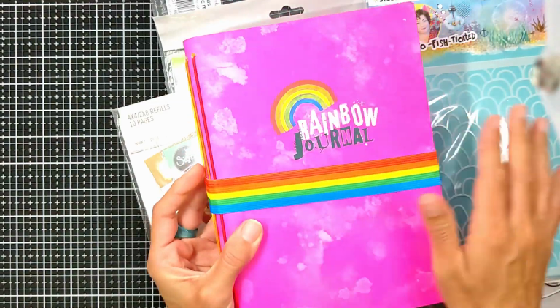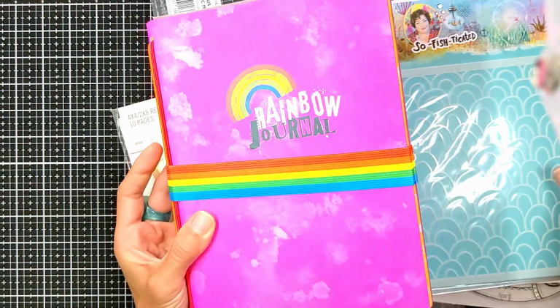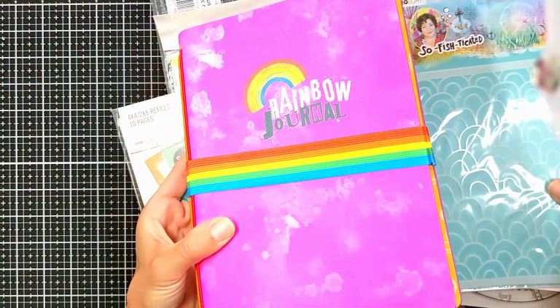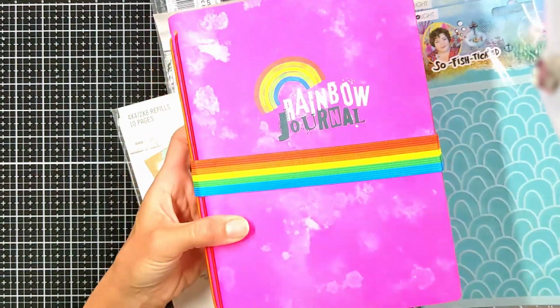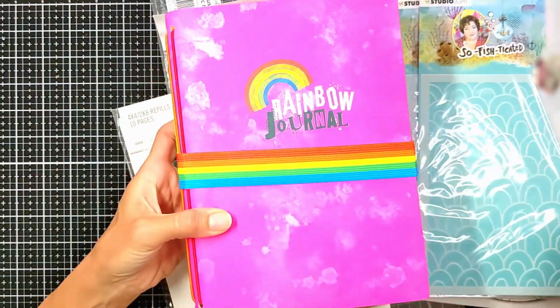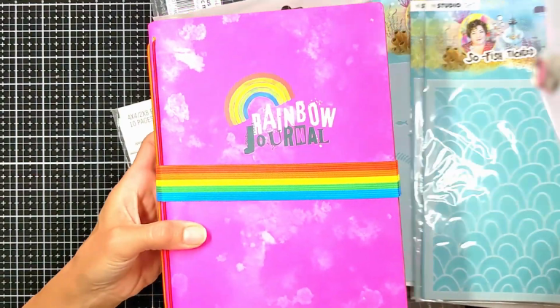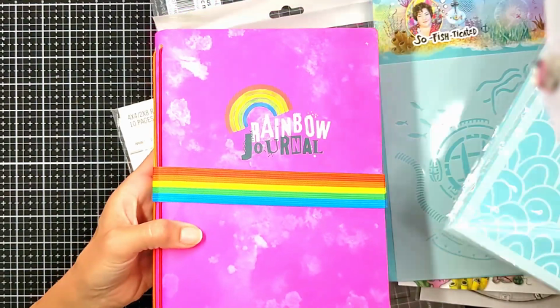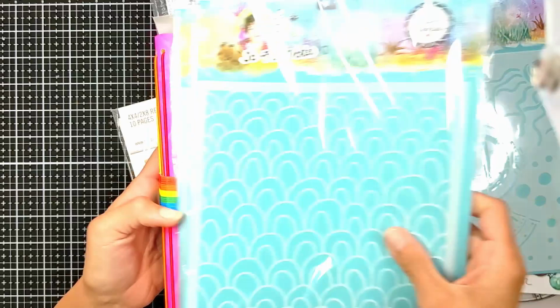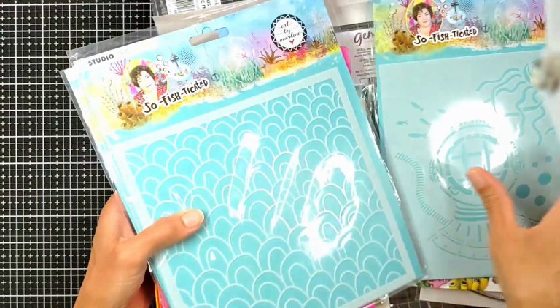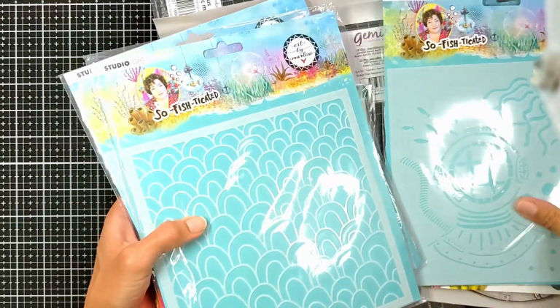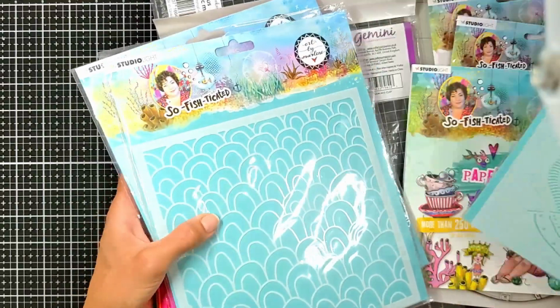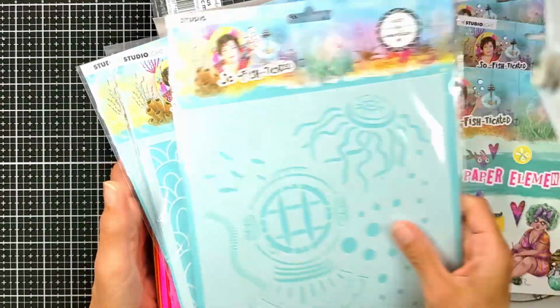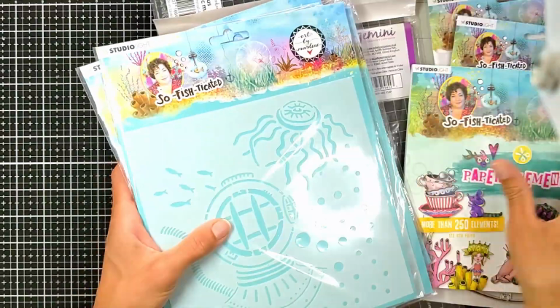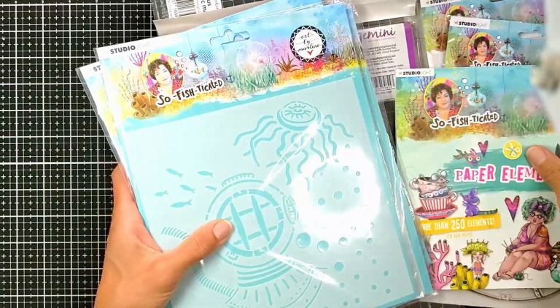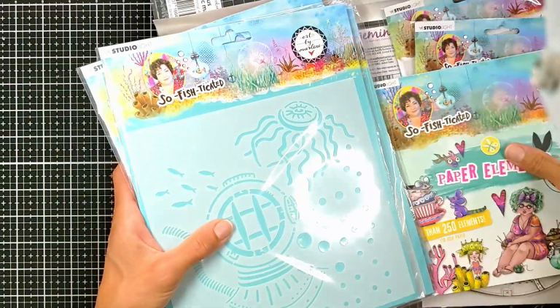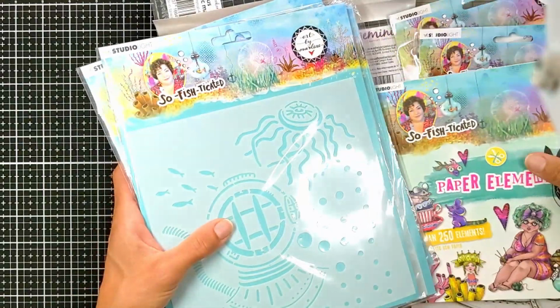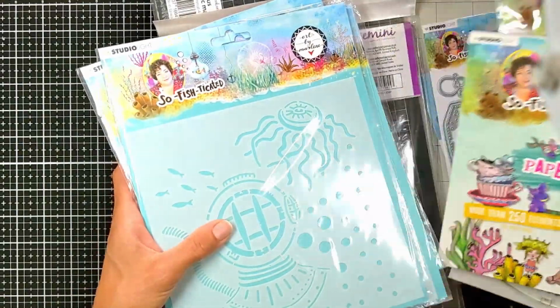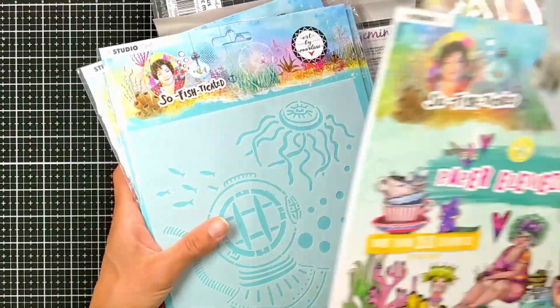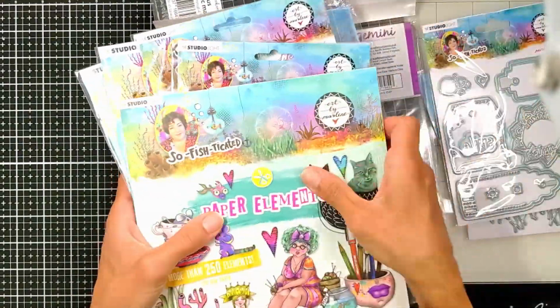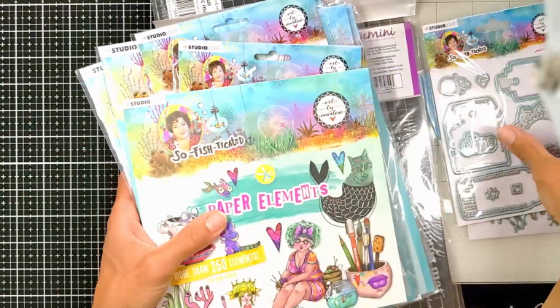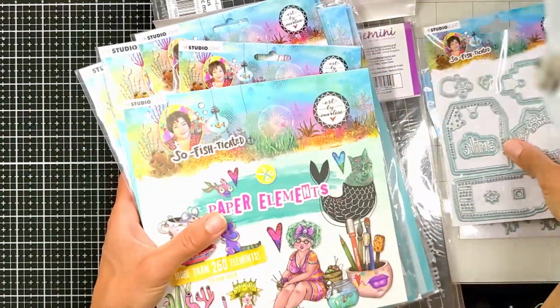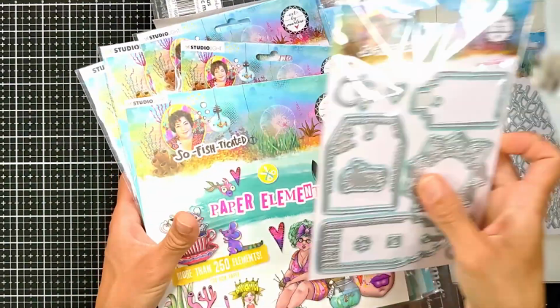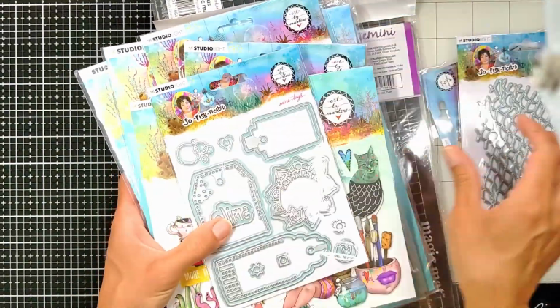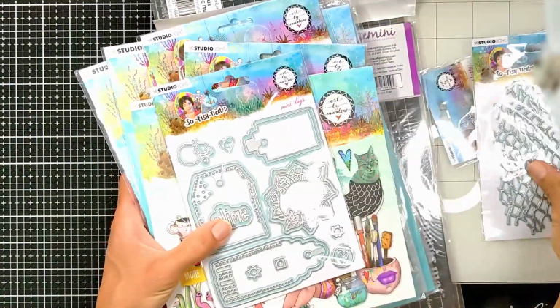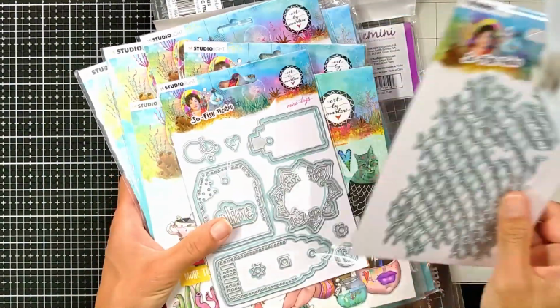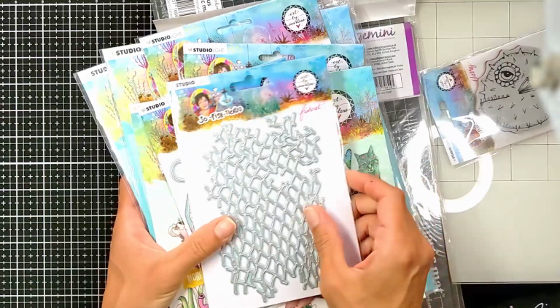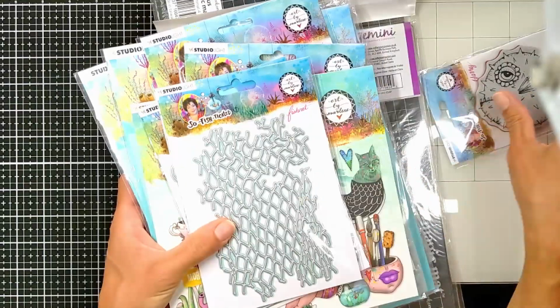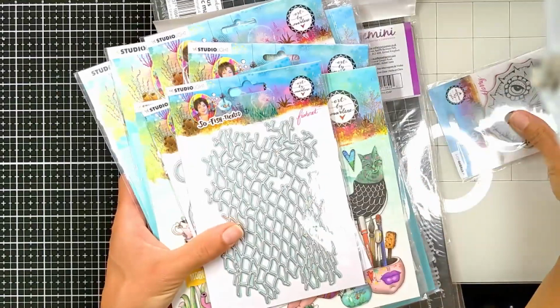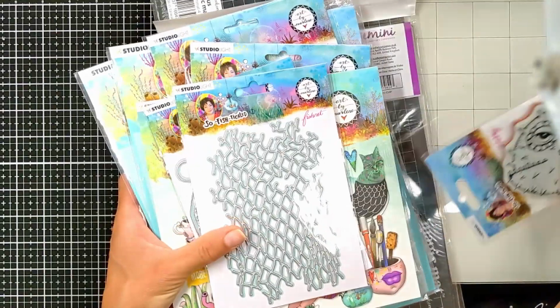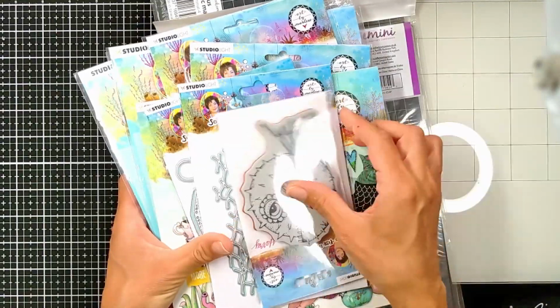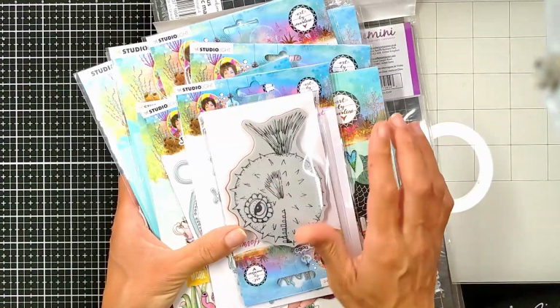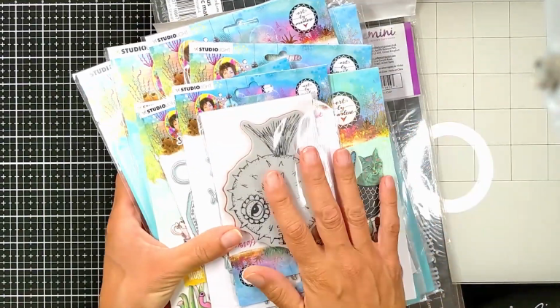So this was for the Art by Marlene Sophisticated recent release. It's finally here and I'm so excited to use it.